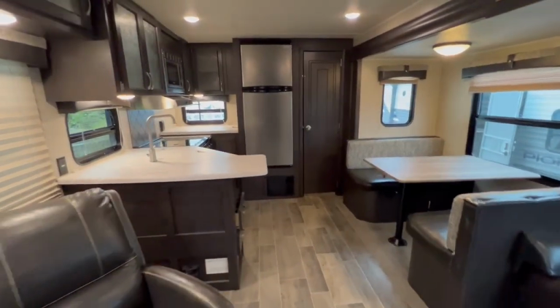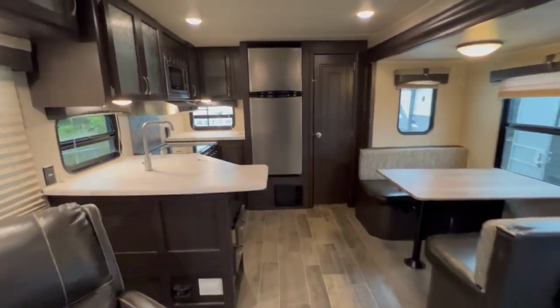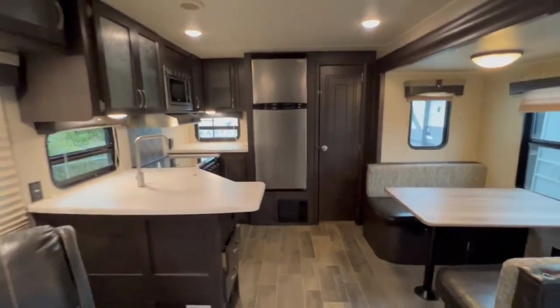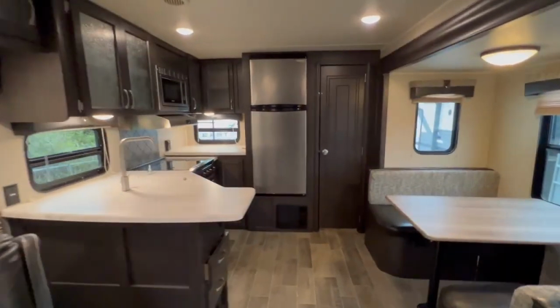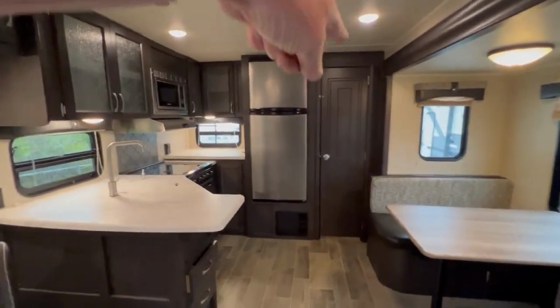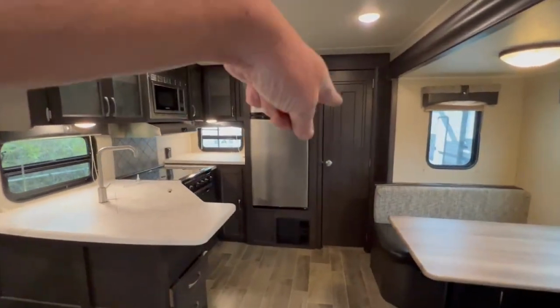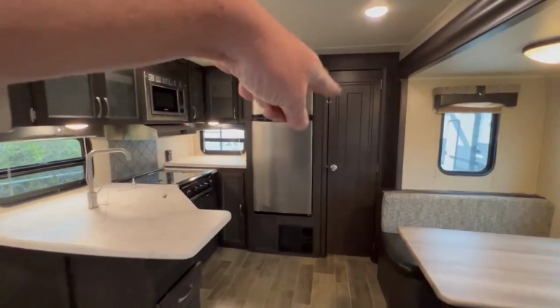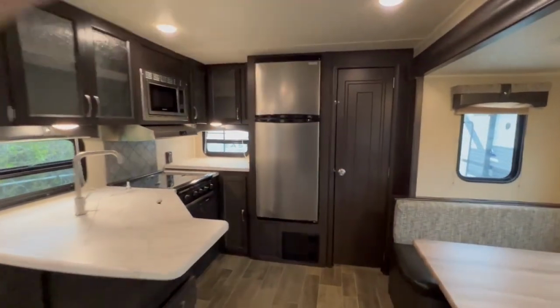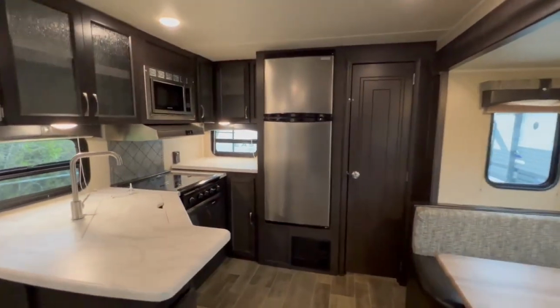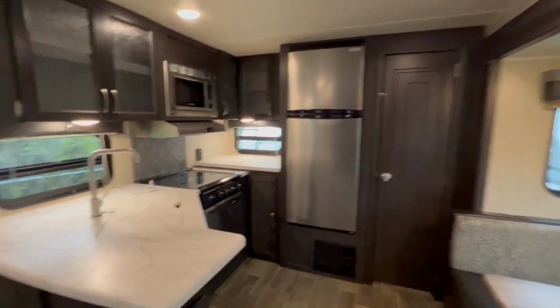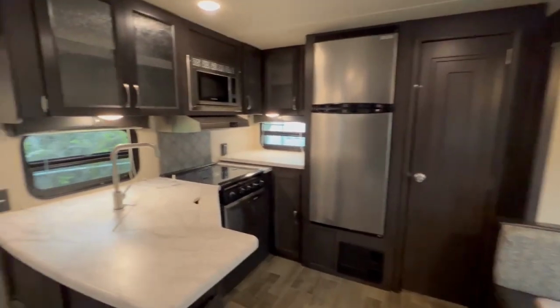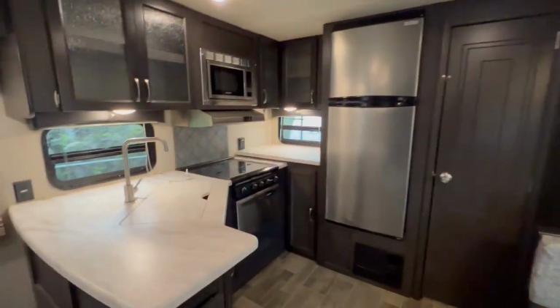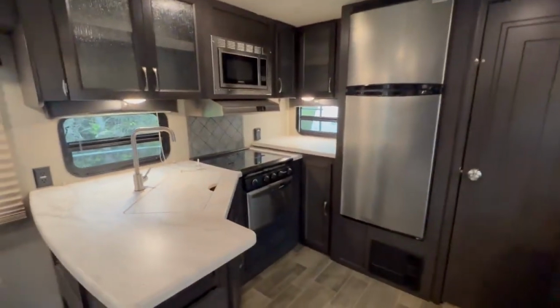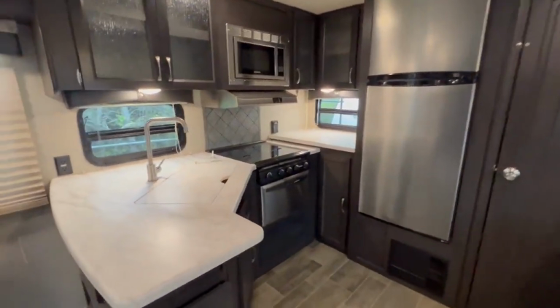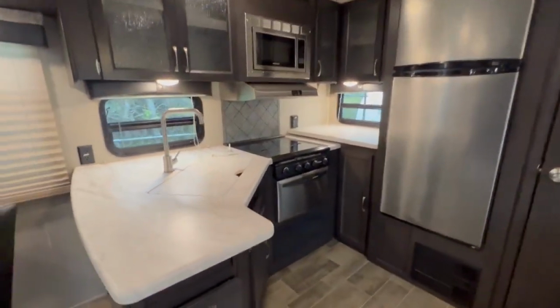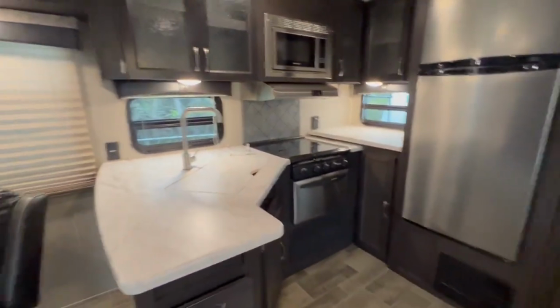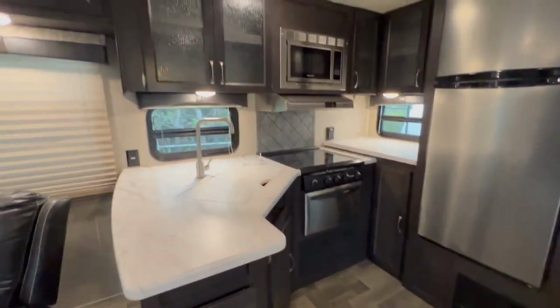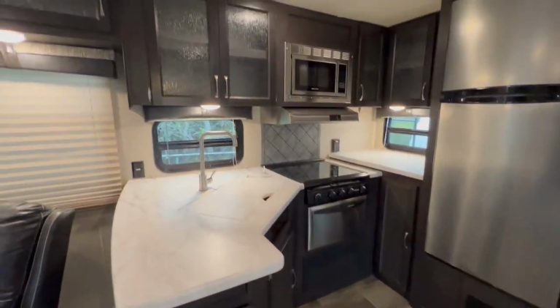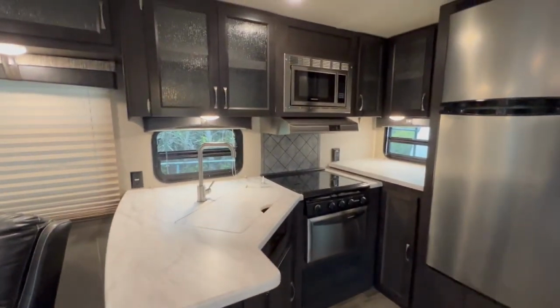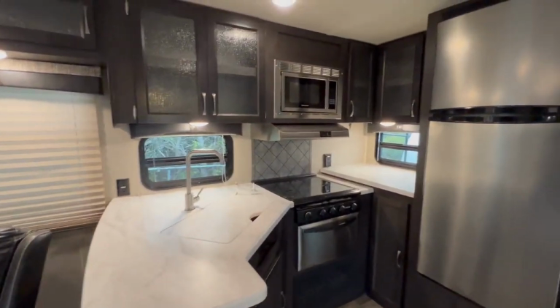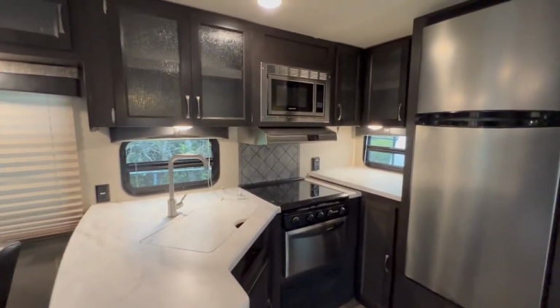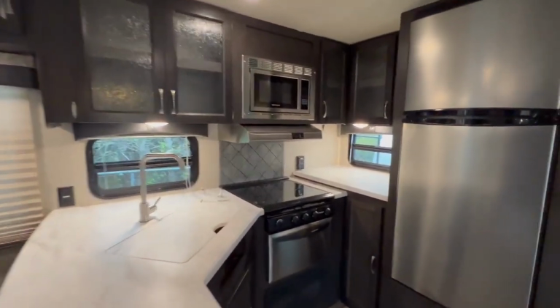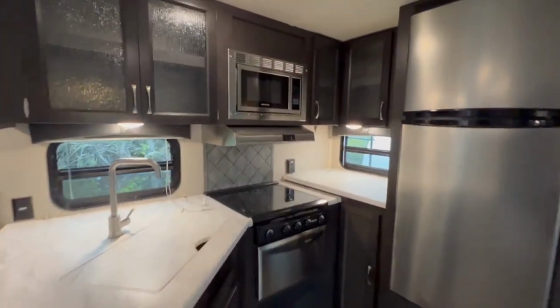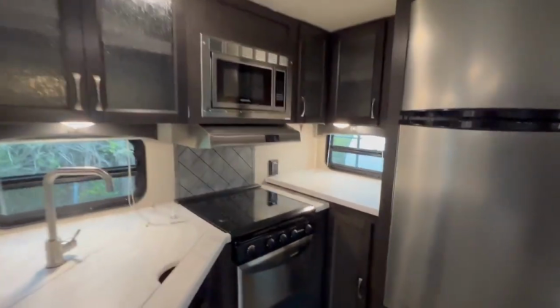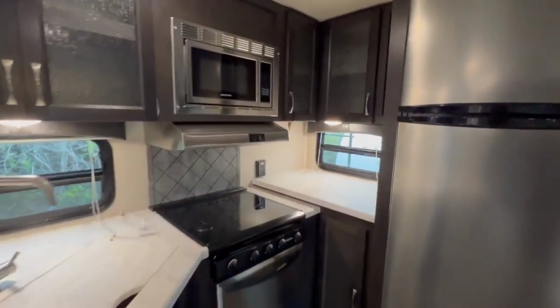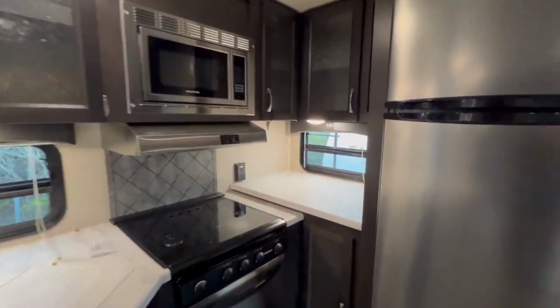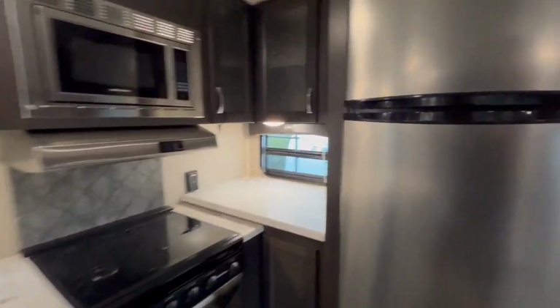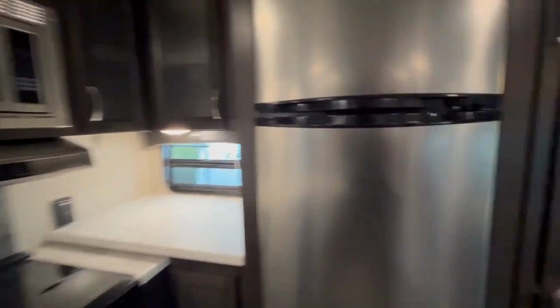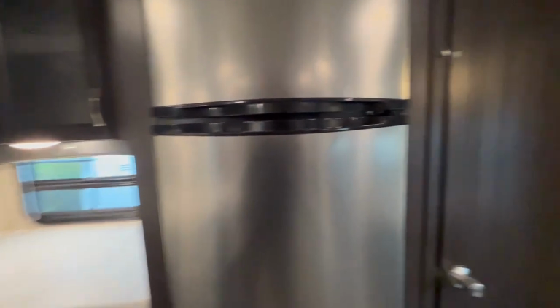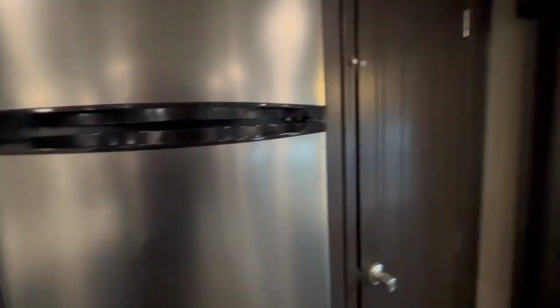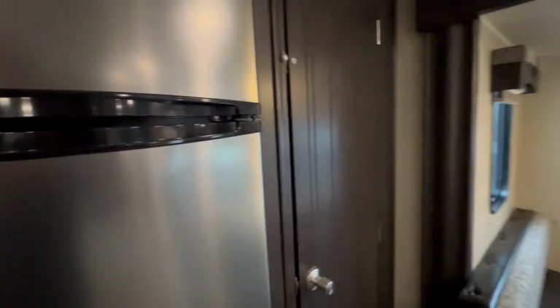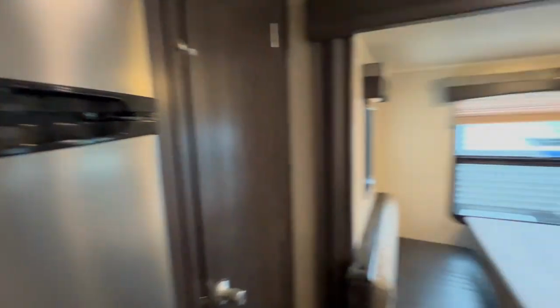Nice big huge pantry — look at this kitchen. I love the Pumas.